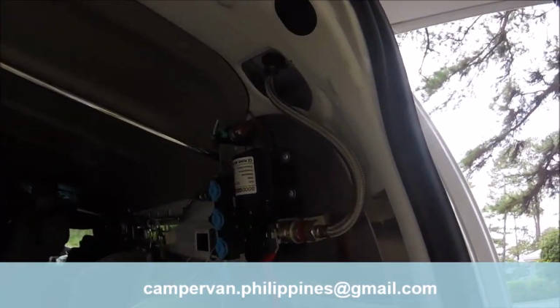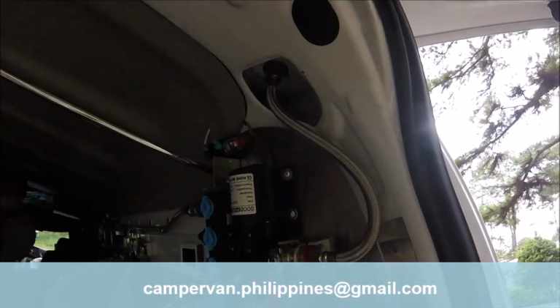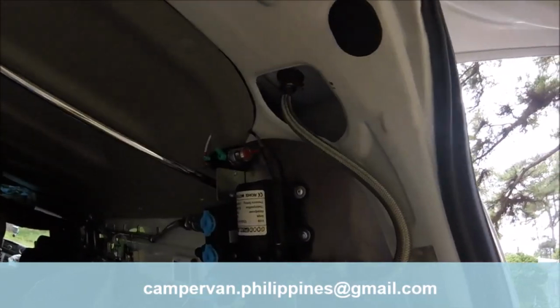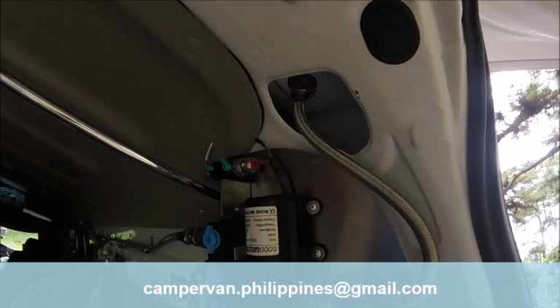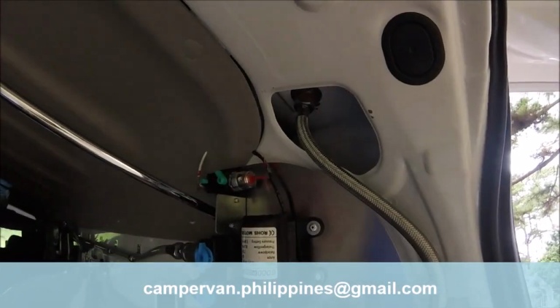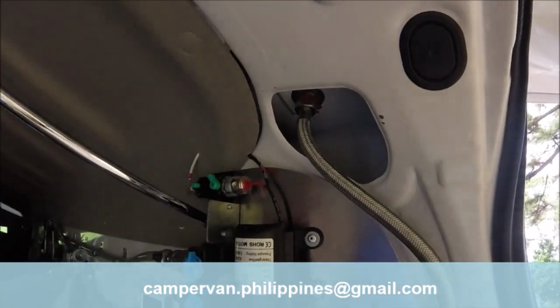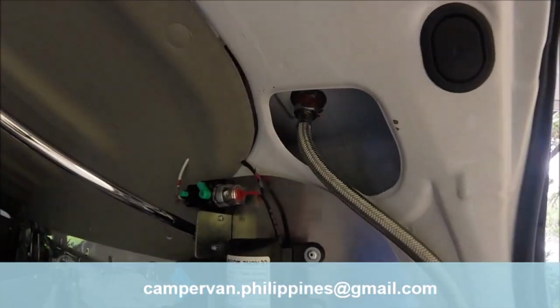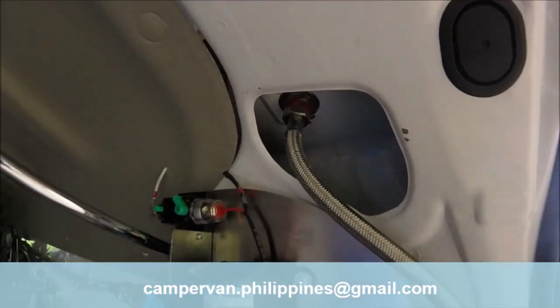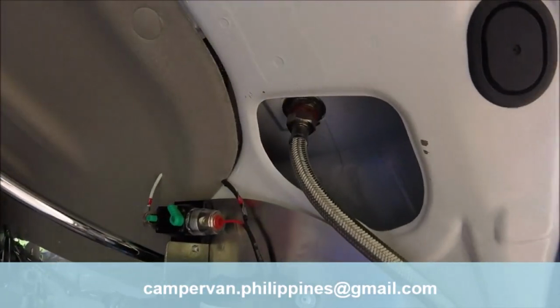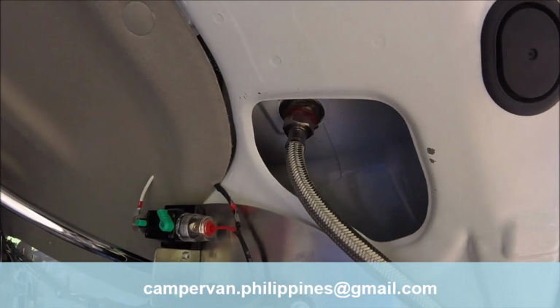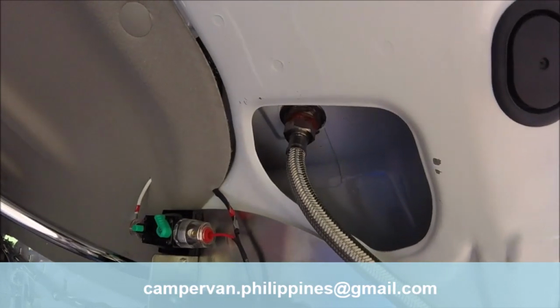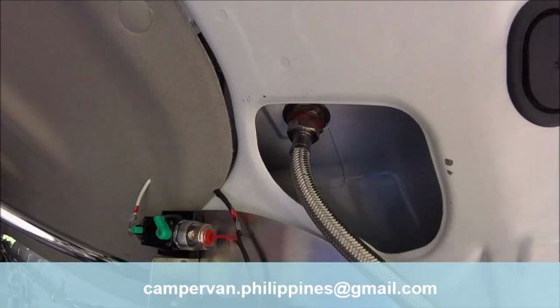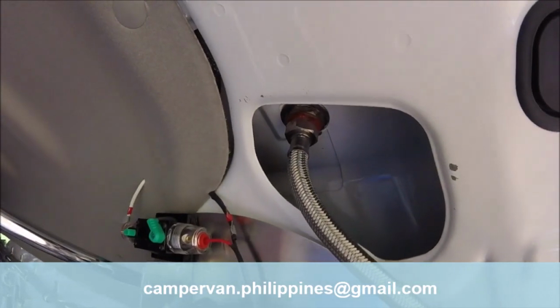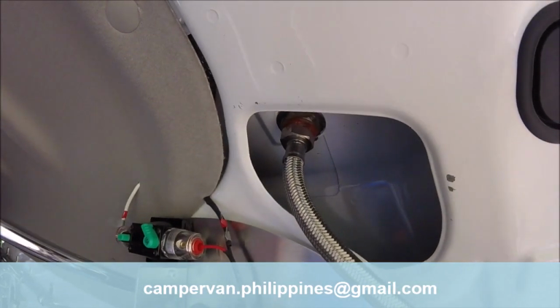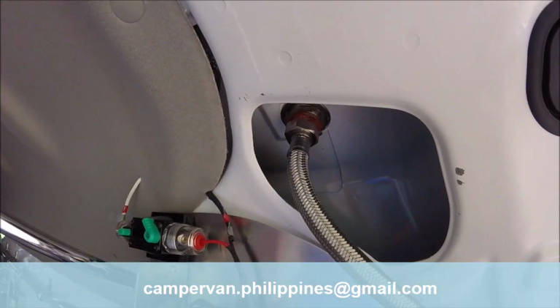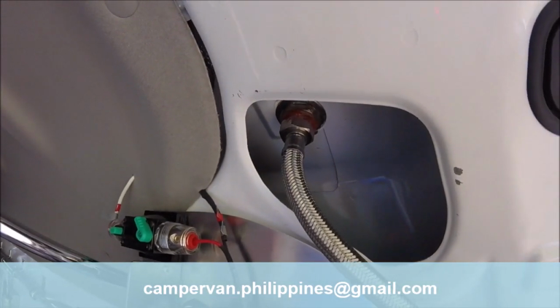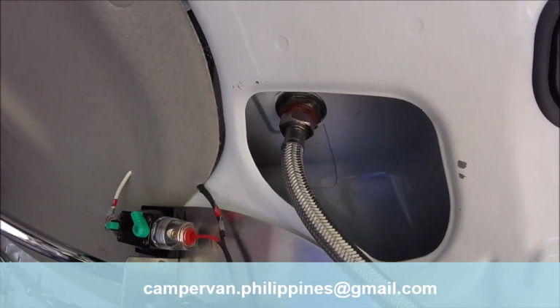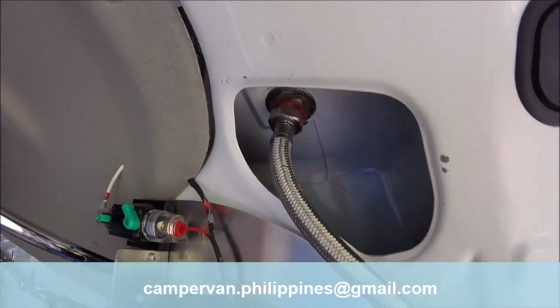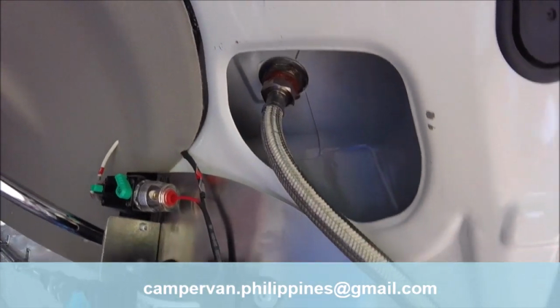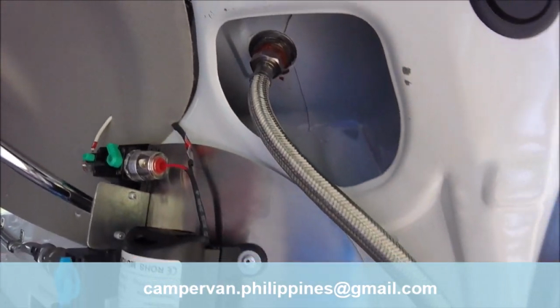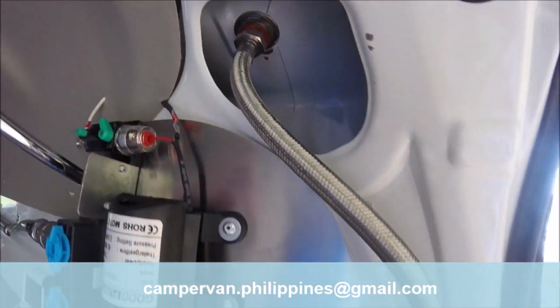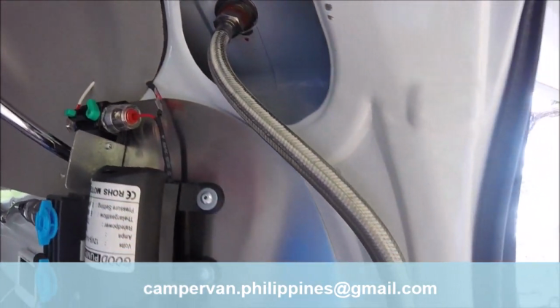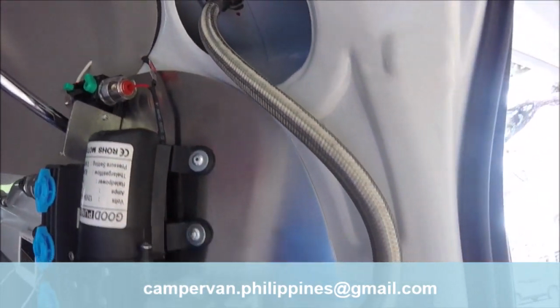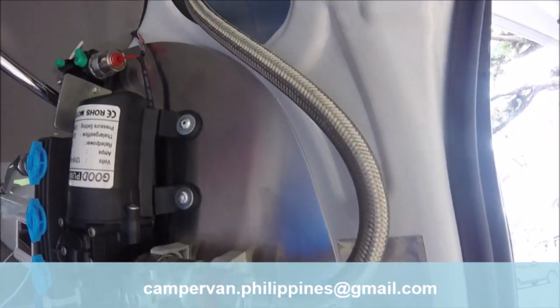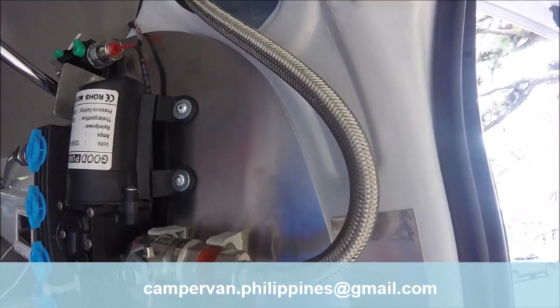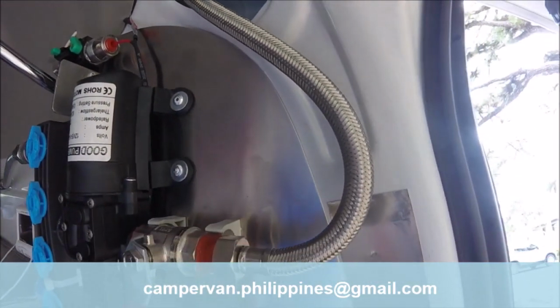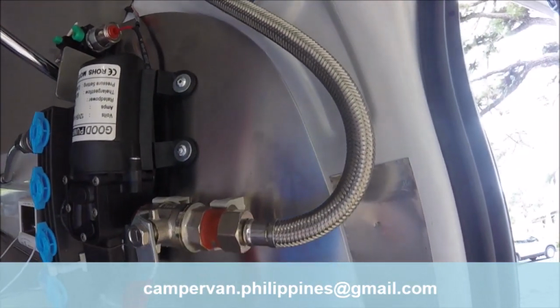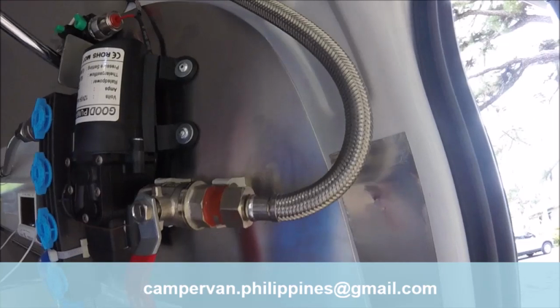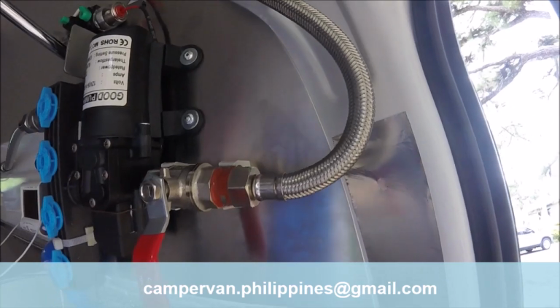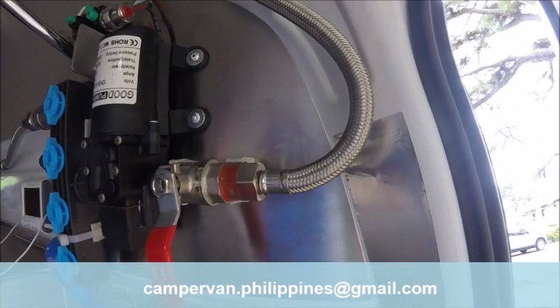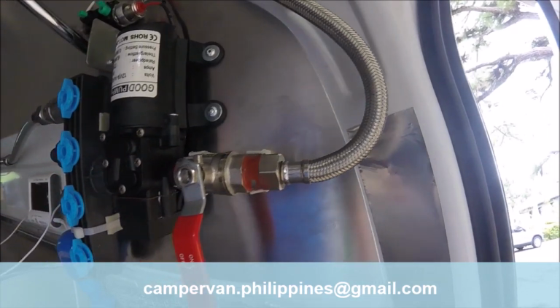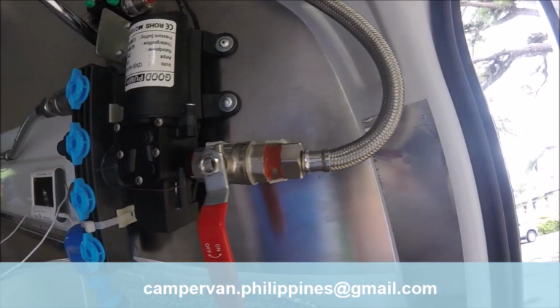A 12-volt water pump with automatic triggering by solenoid valve powers the sink and the shower.